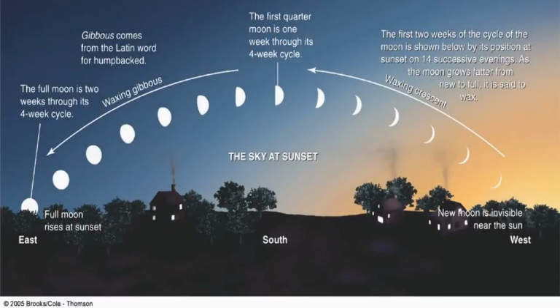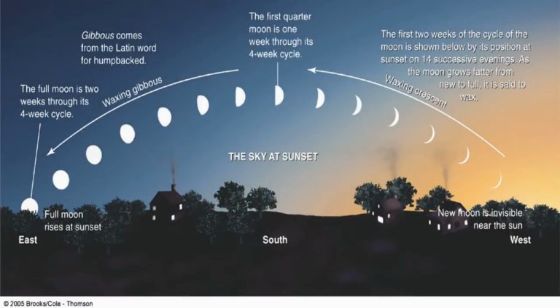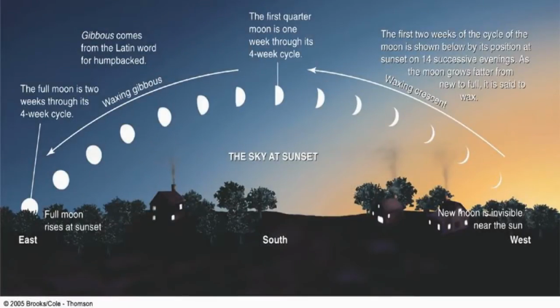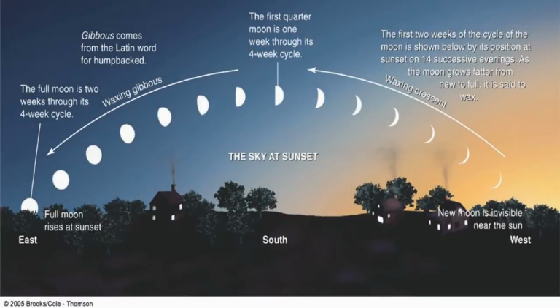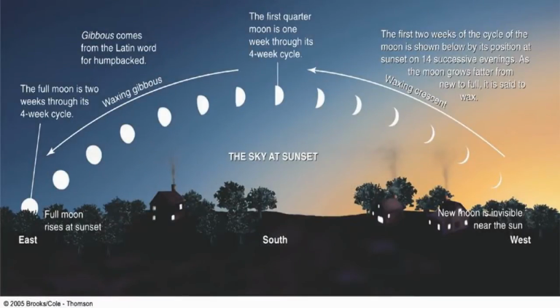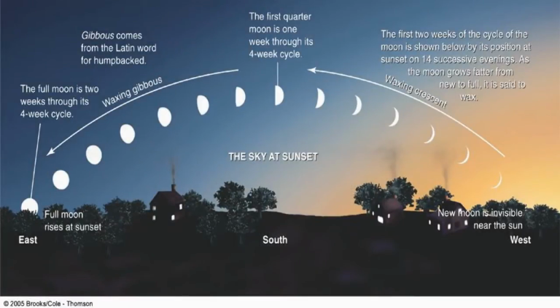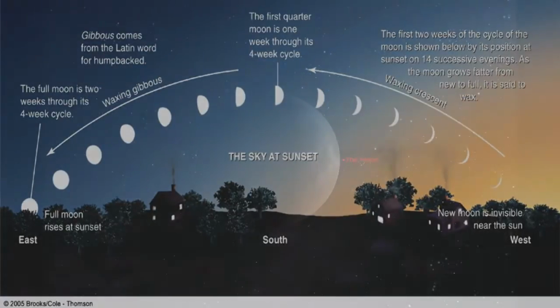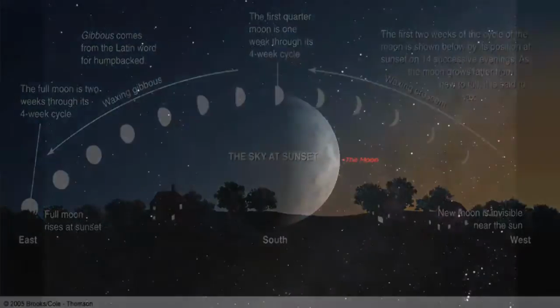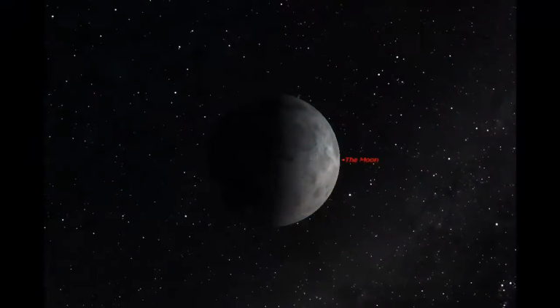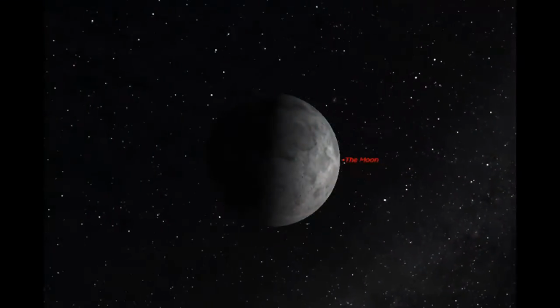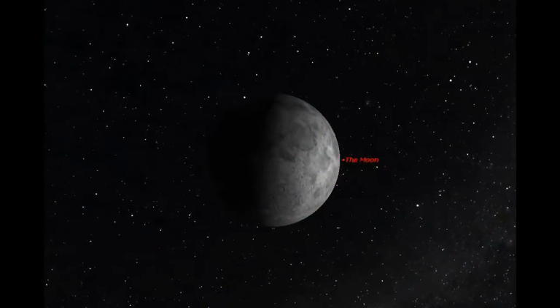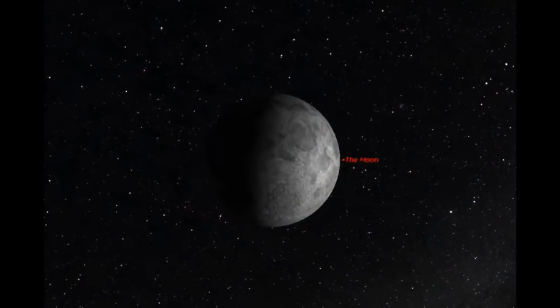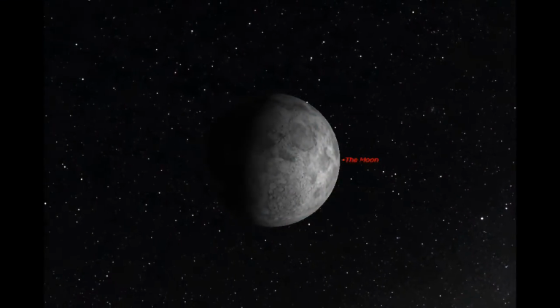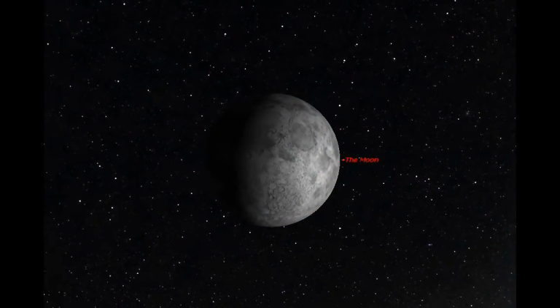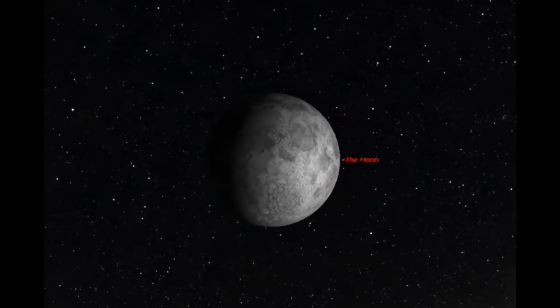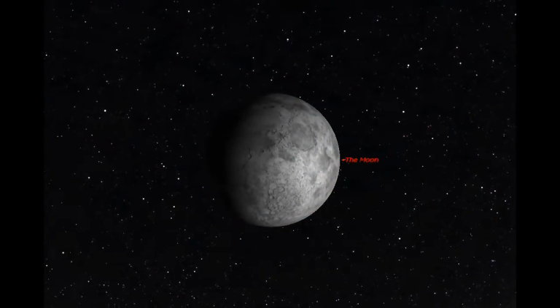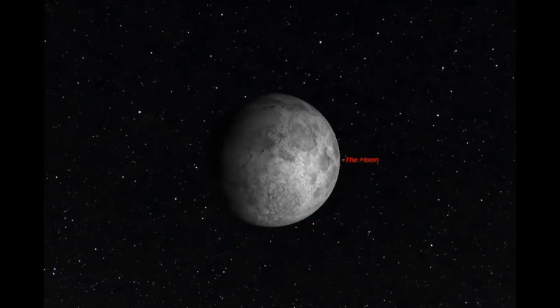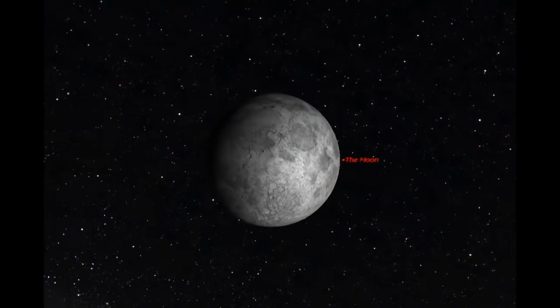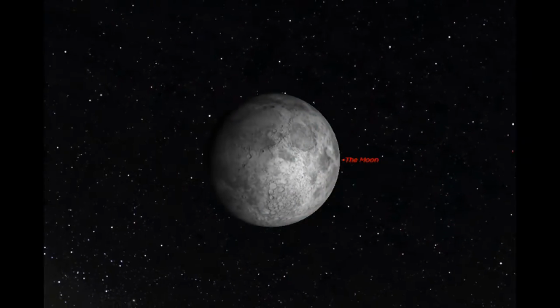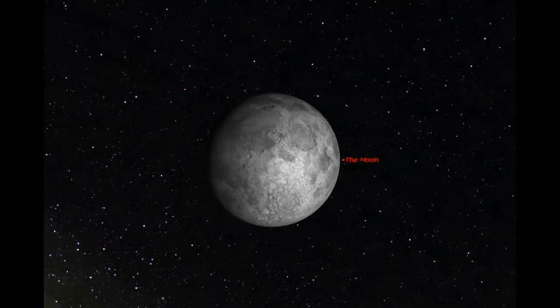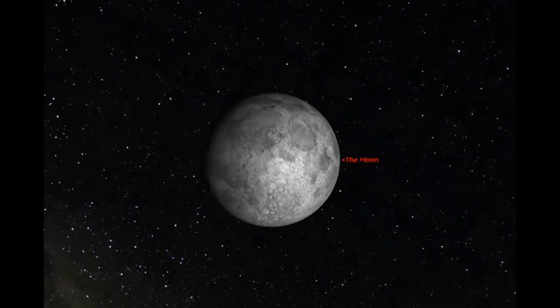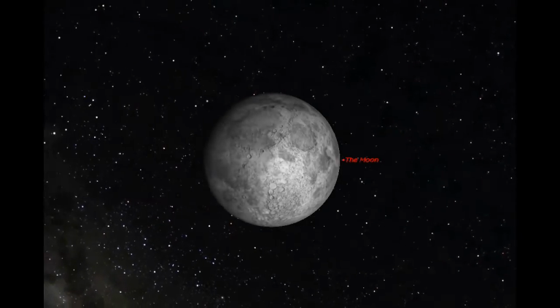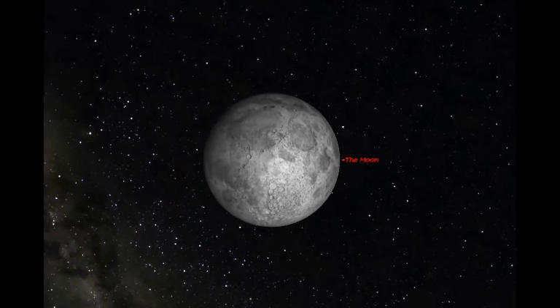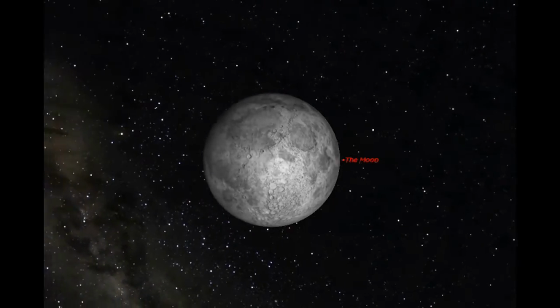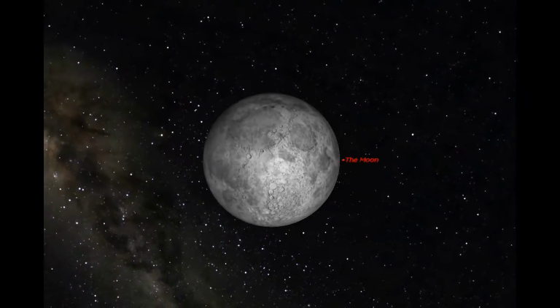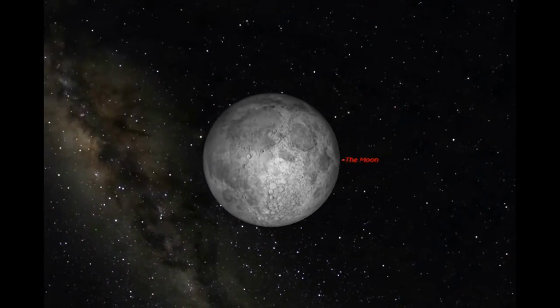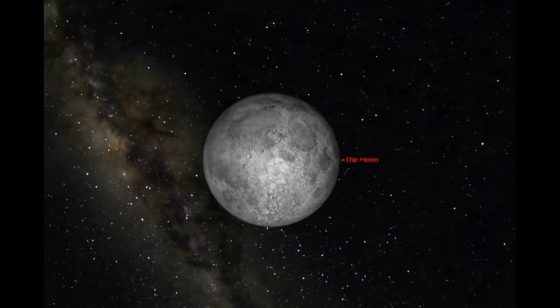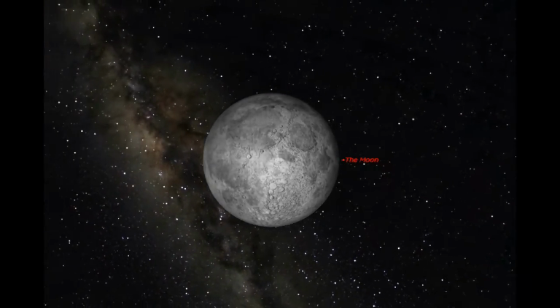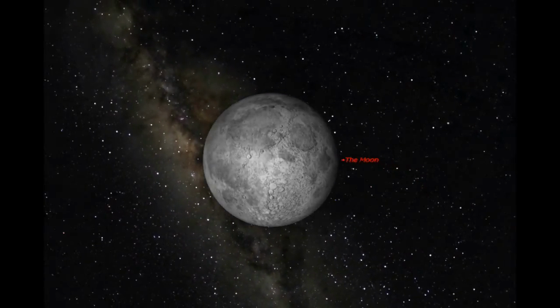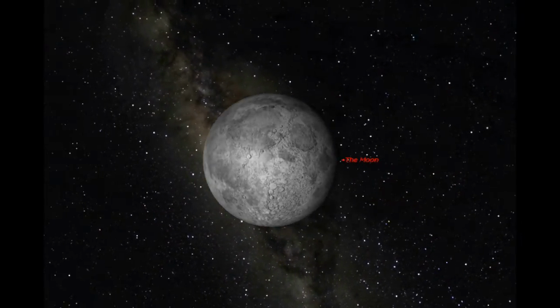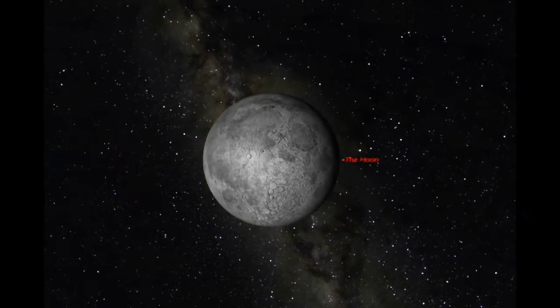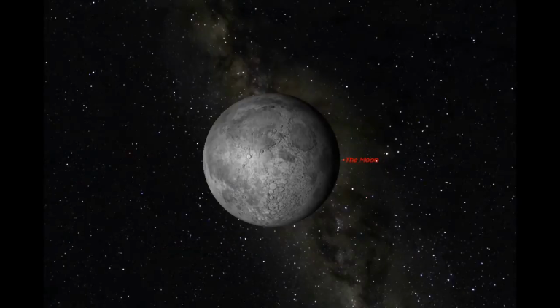The Moon cycles through its phases approximately once every 27 days. As the Moon waxes from its new phase to full, it's visible in the evening sky. As it wanes back to new, it's visible primarily during the day.